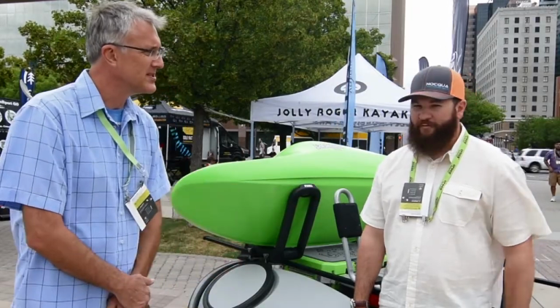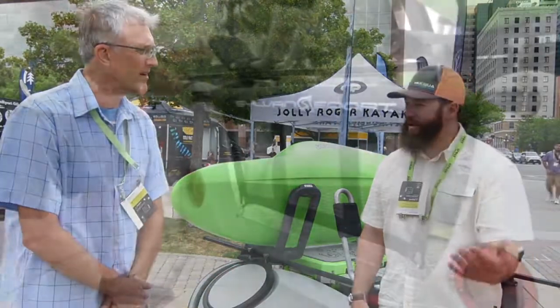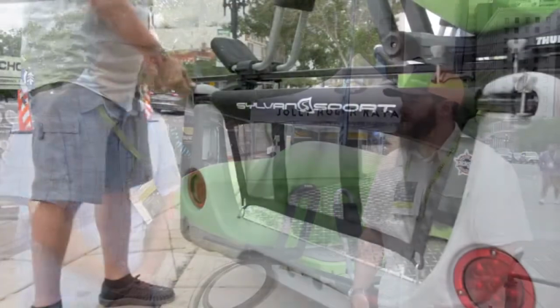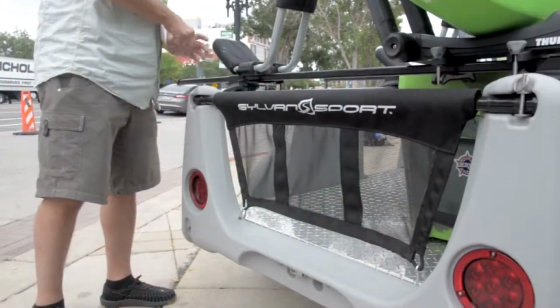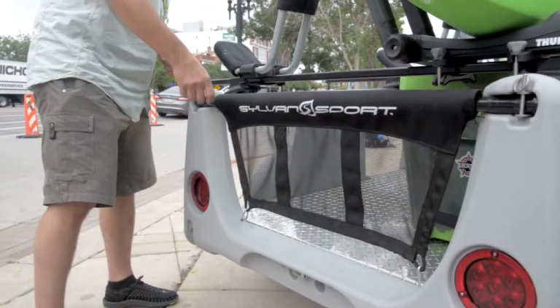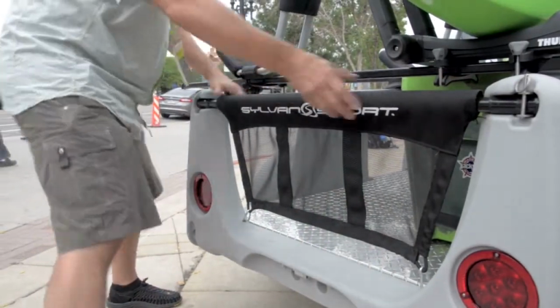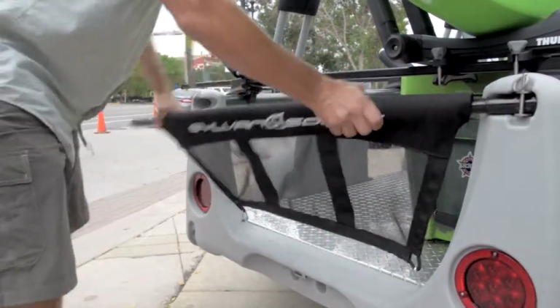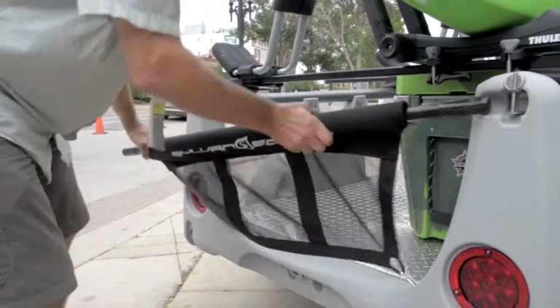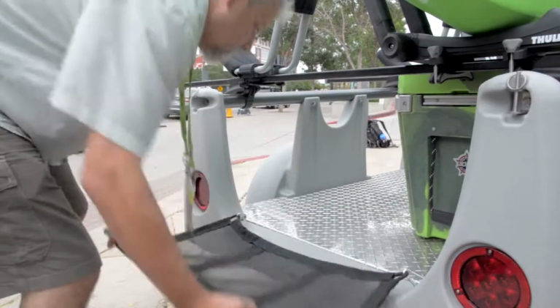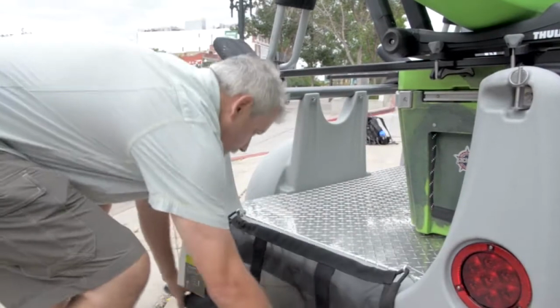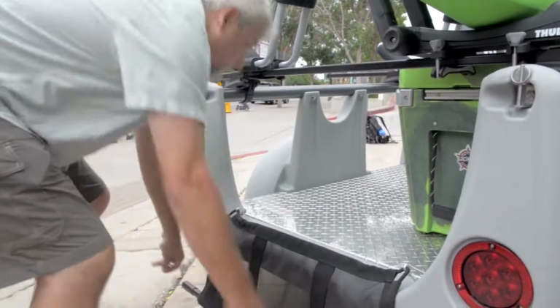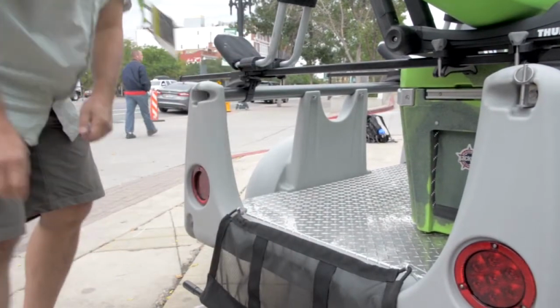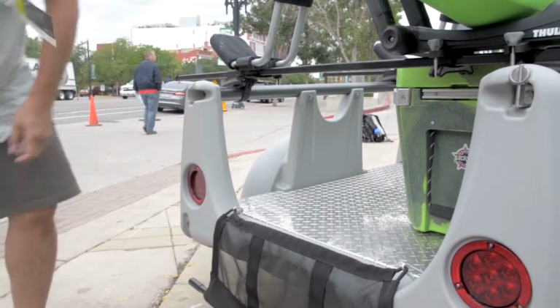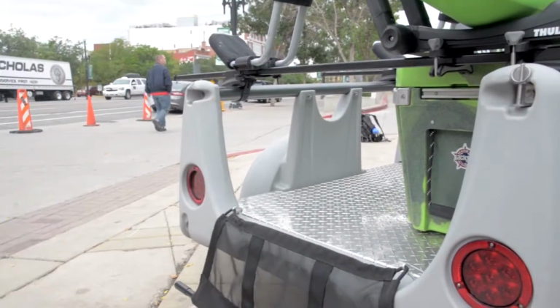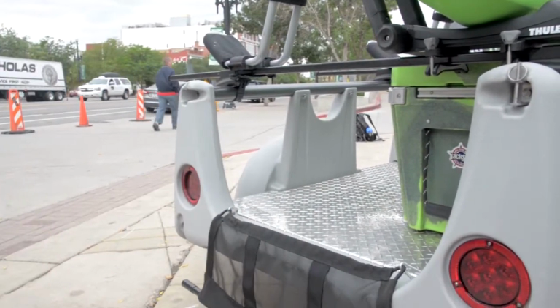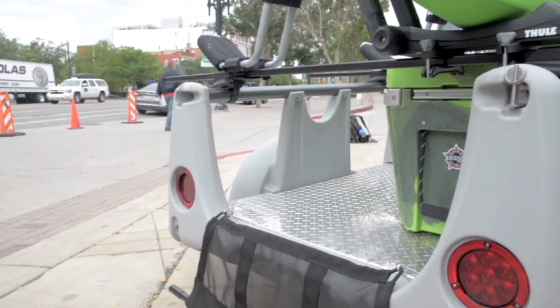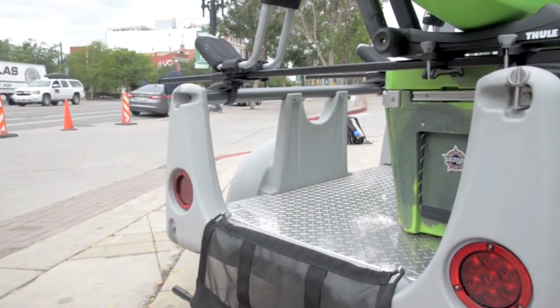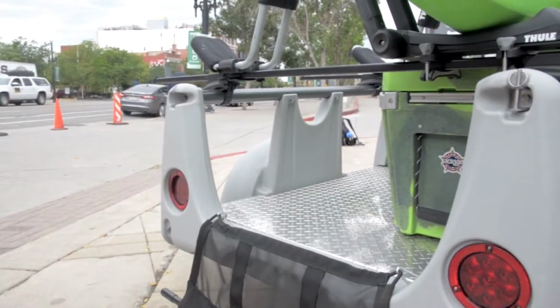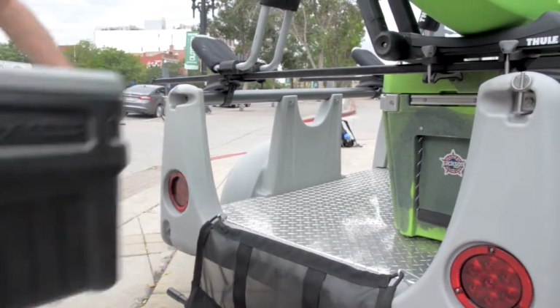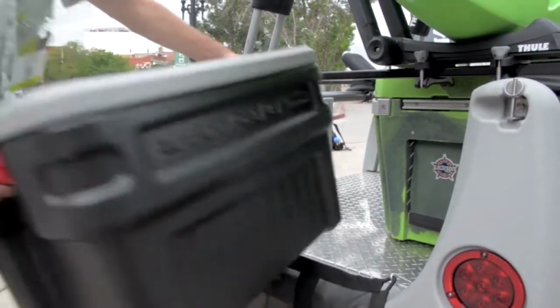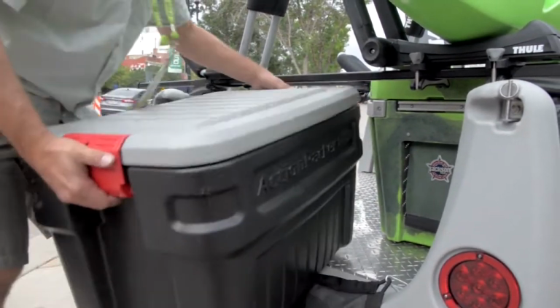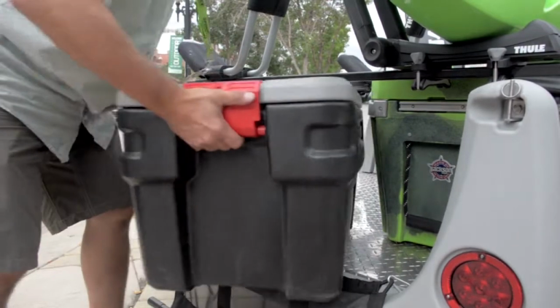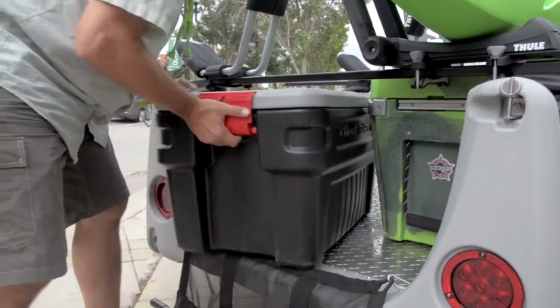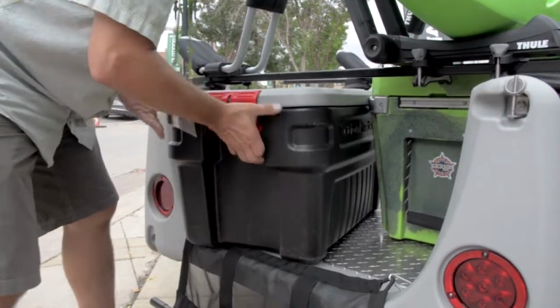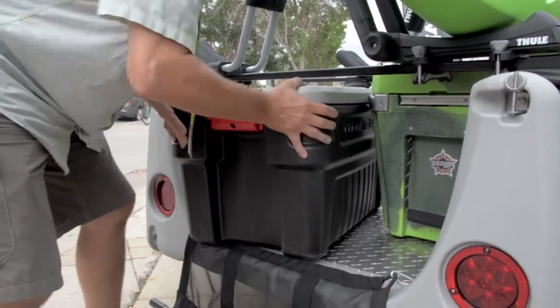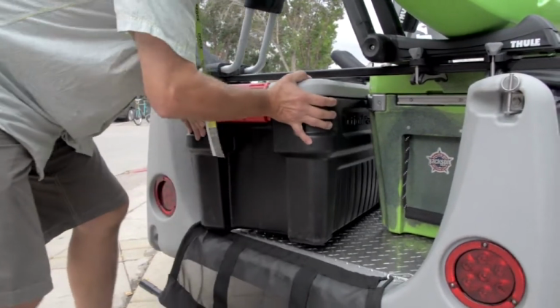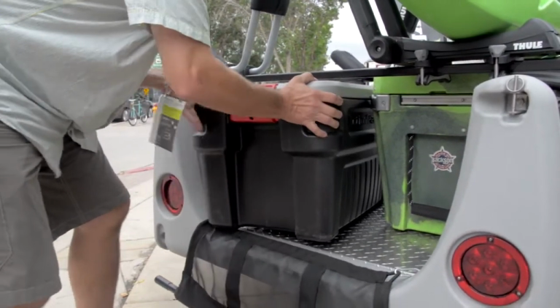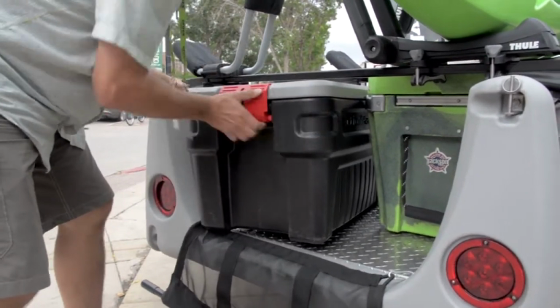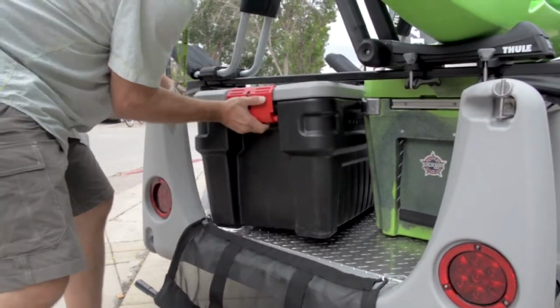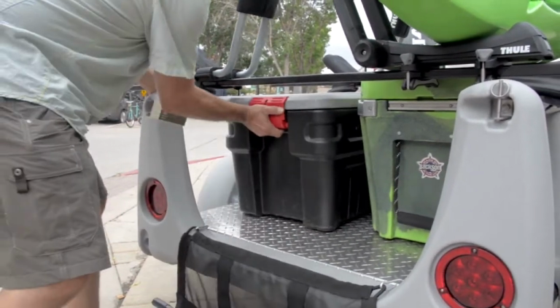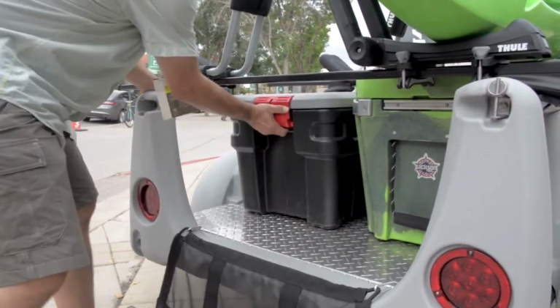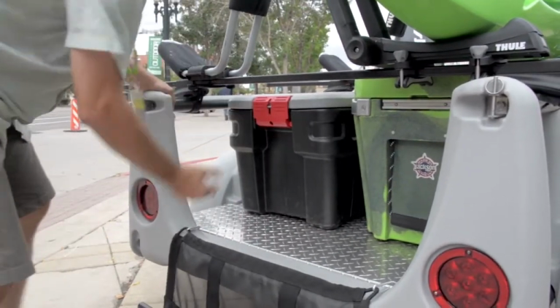So four big fishing kayaks, a couple coolers underneath — you've got a 525-pound capacity of actually hauling, because you've got the weight of the trailer. But that's awesome. No other trailer this size has that. So it's still small; you can move it around.